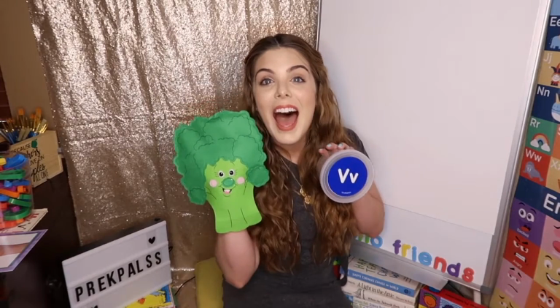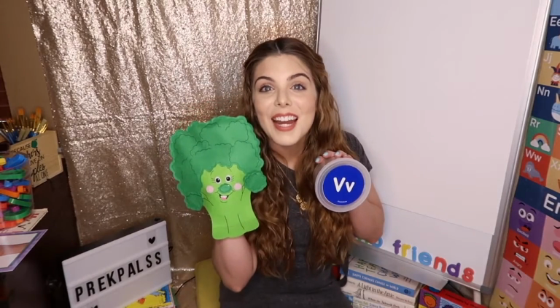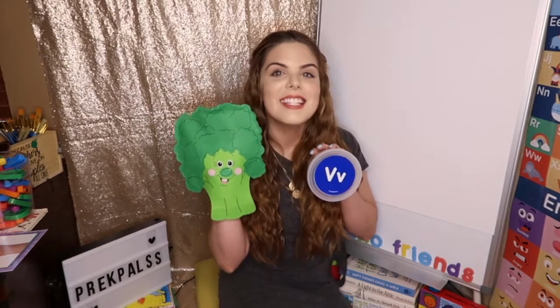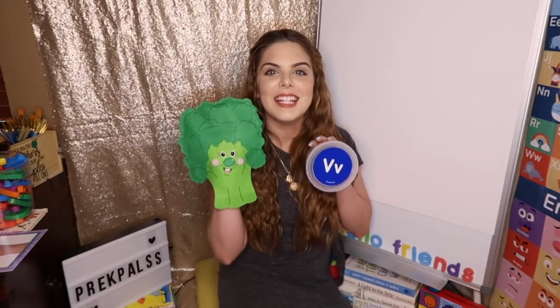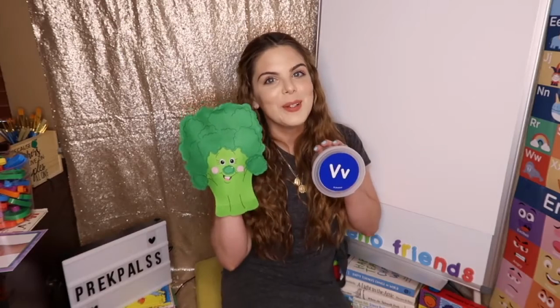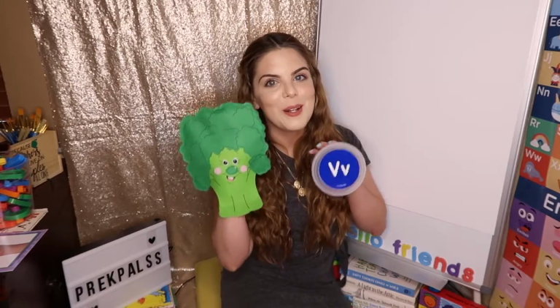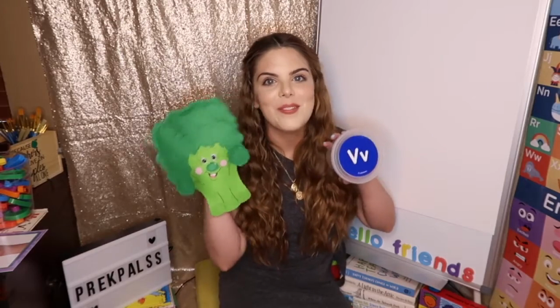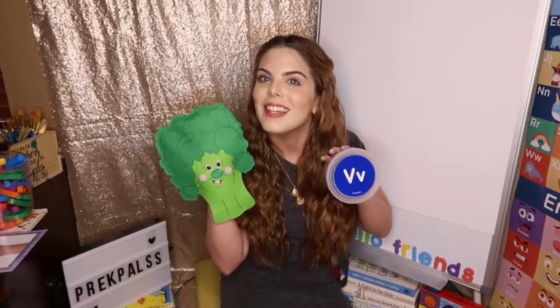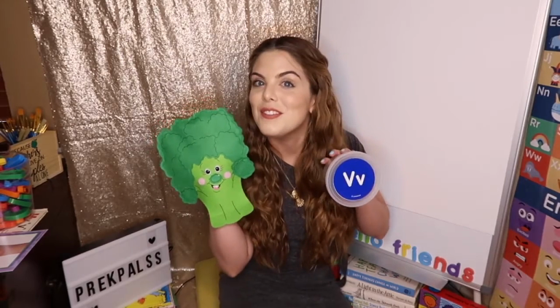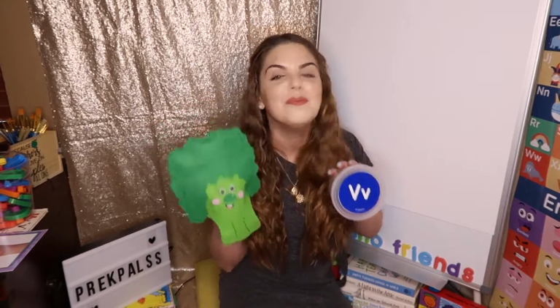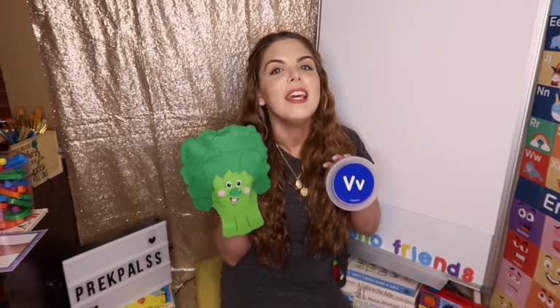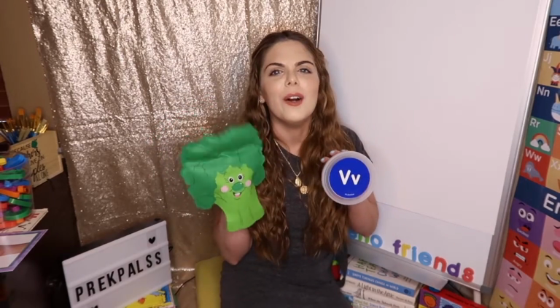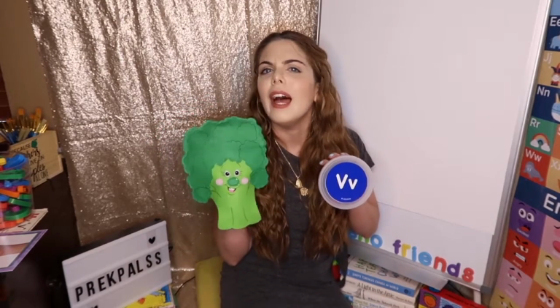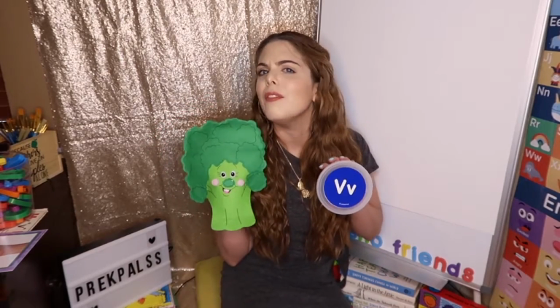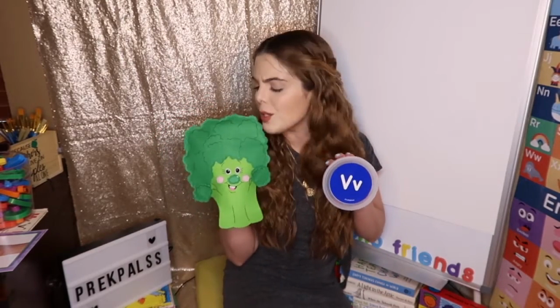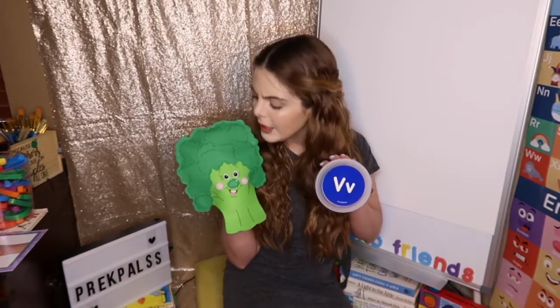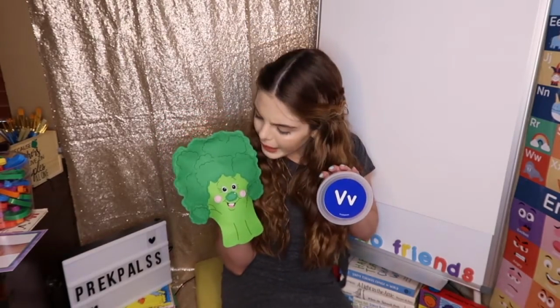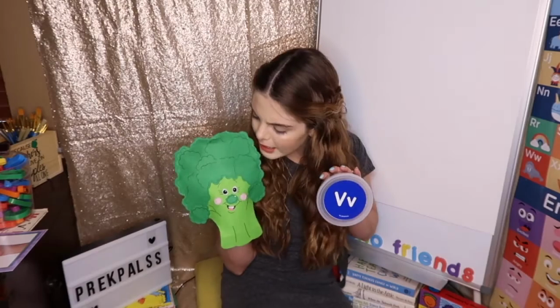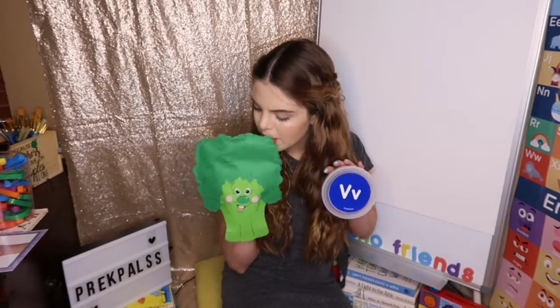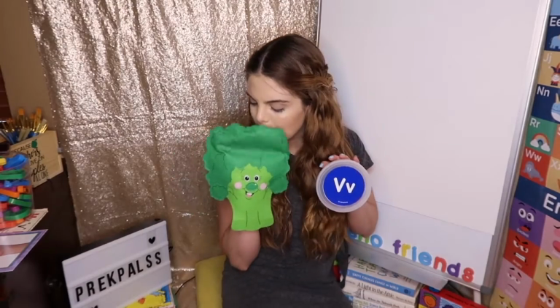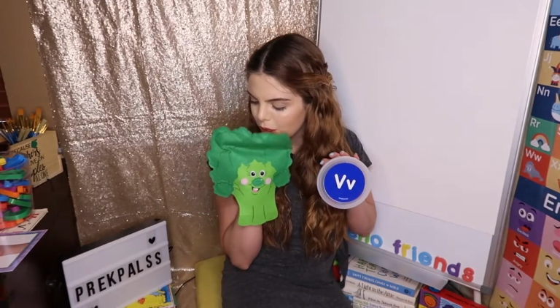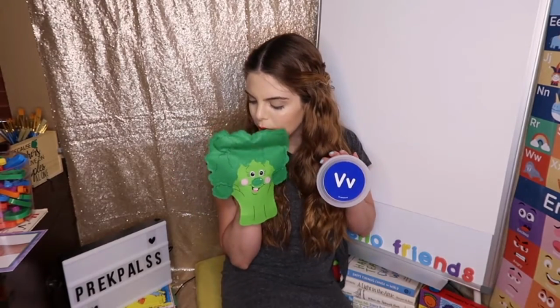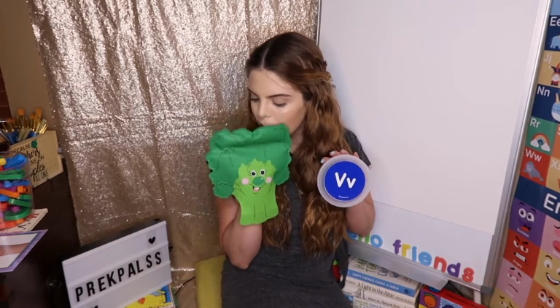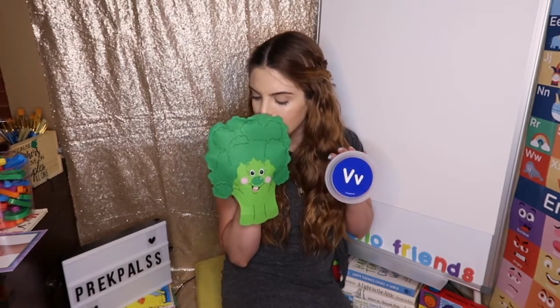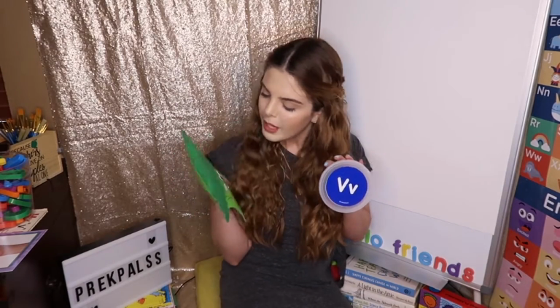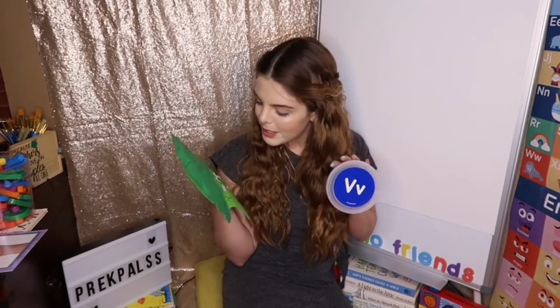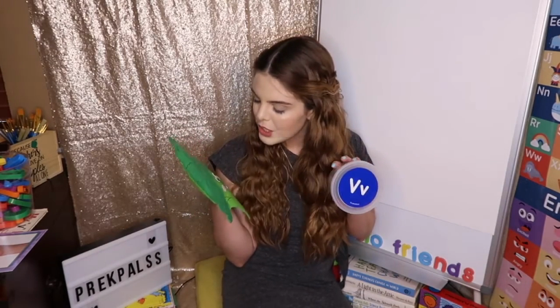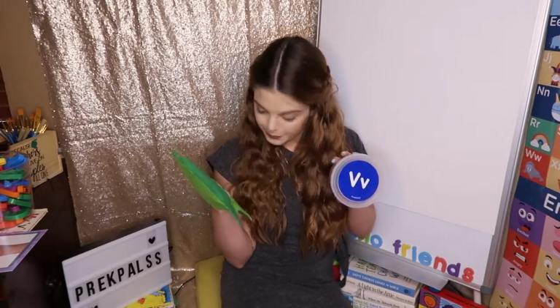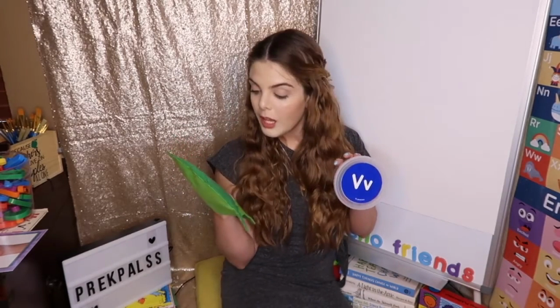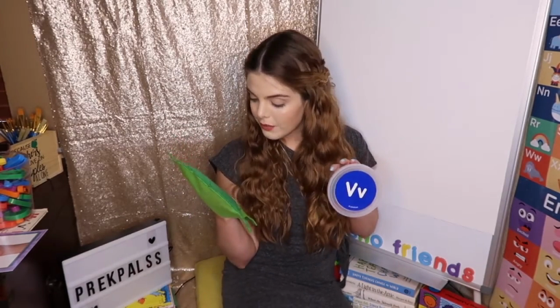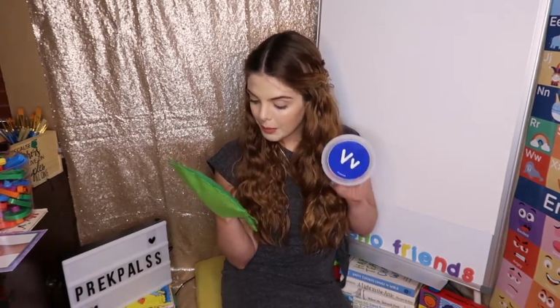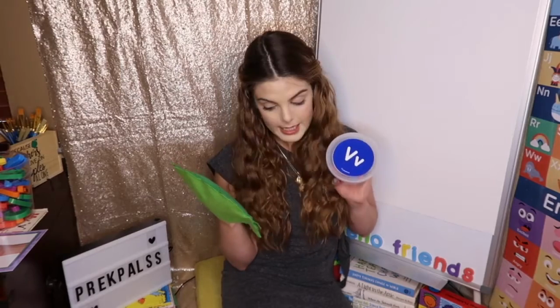Hi friends! Today we're going to learn about the letter B. Now I have Mr. Puppet here and his name is Mr. Vegetable. Hello. Hi Mr. Vegetable. Thank you for helping me today.